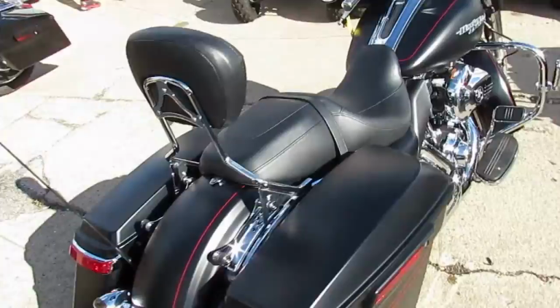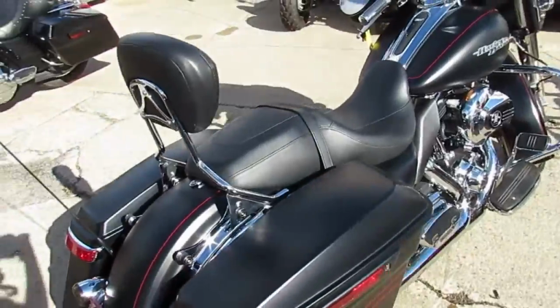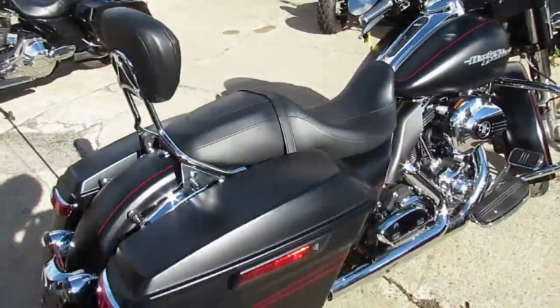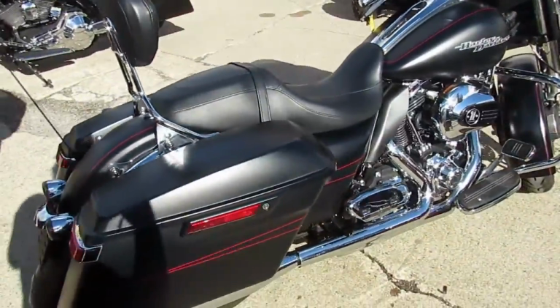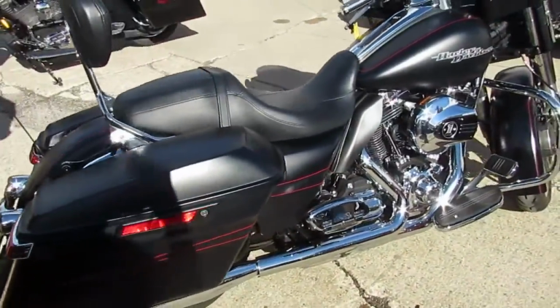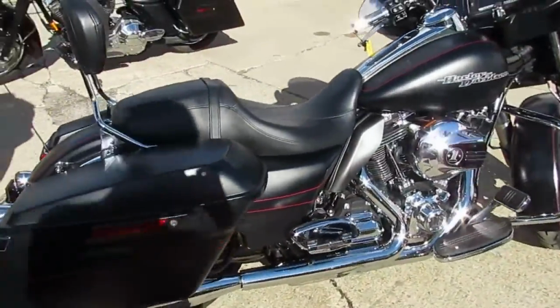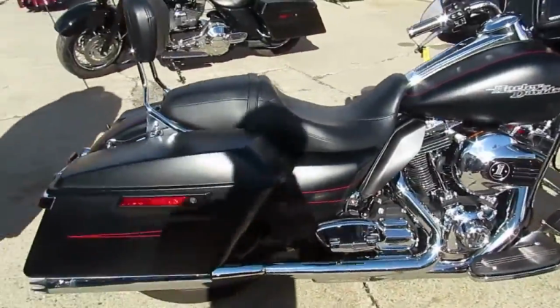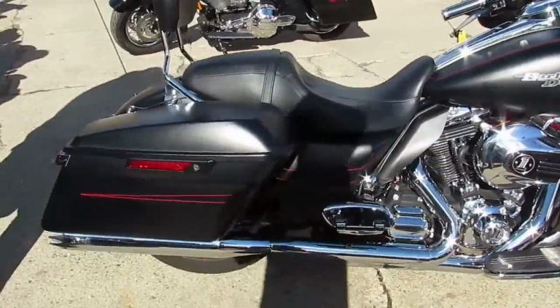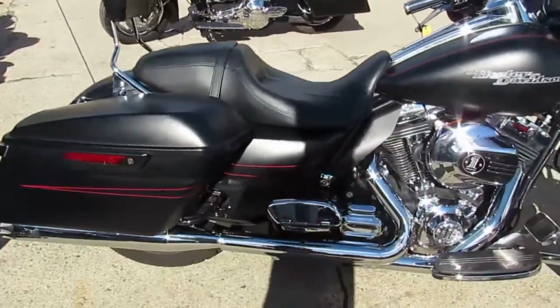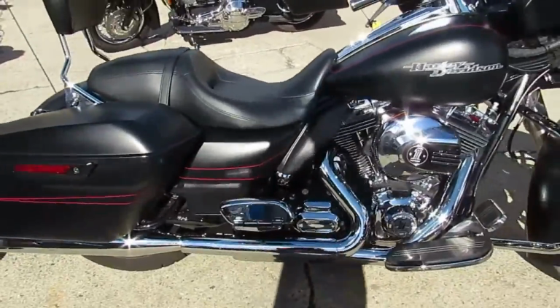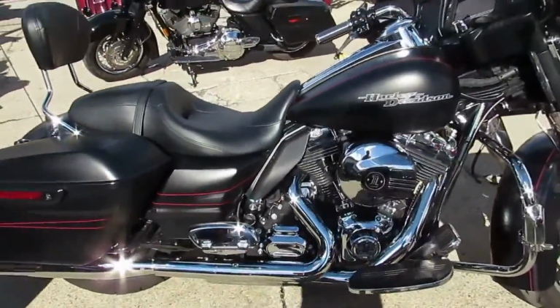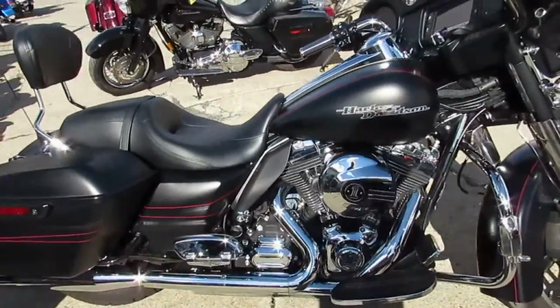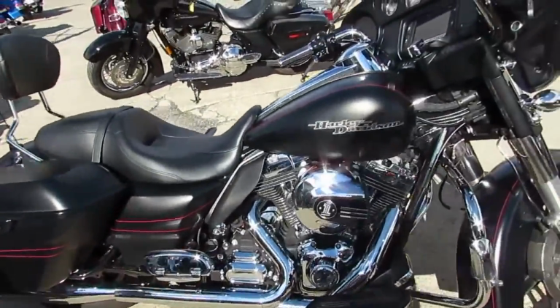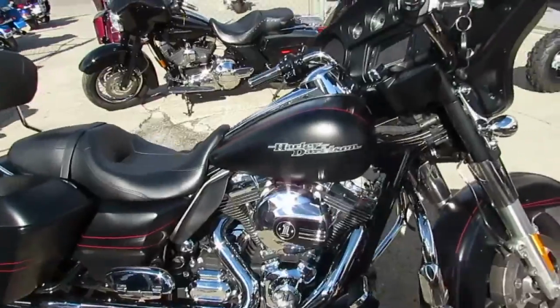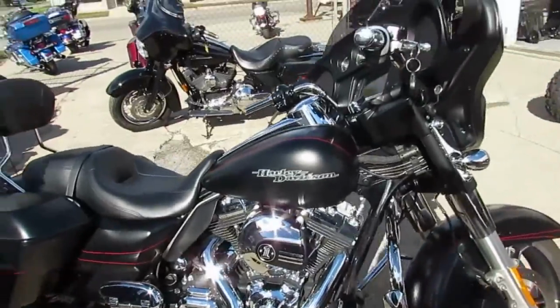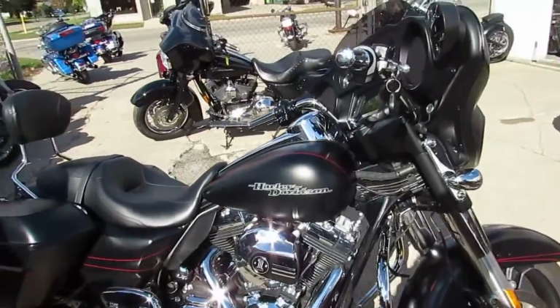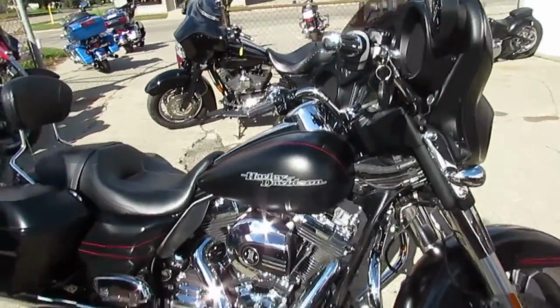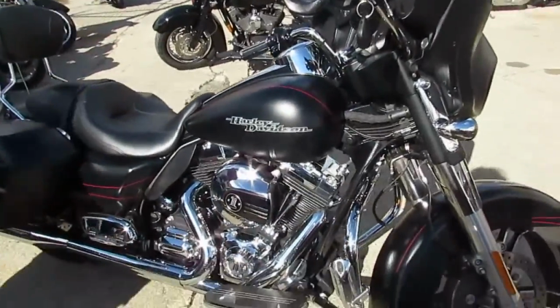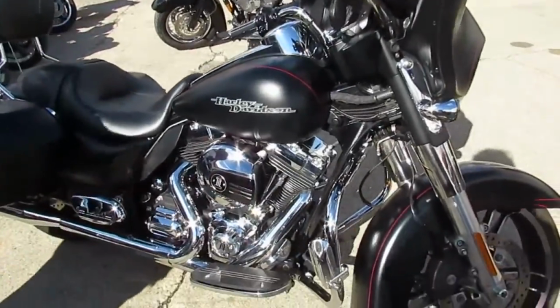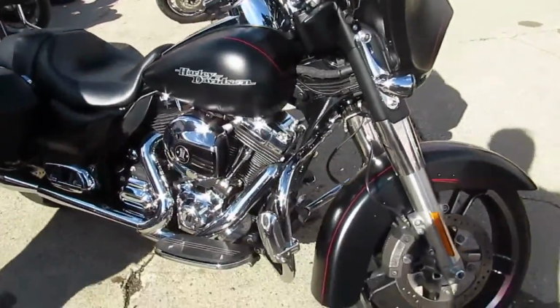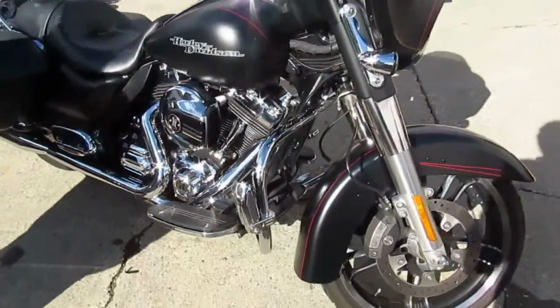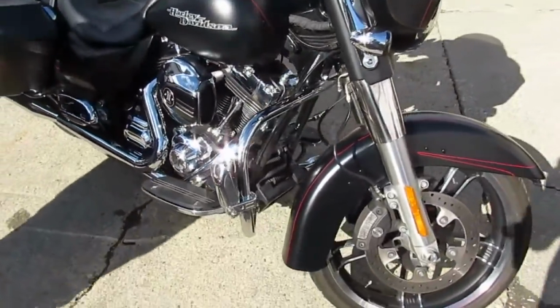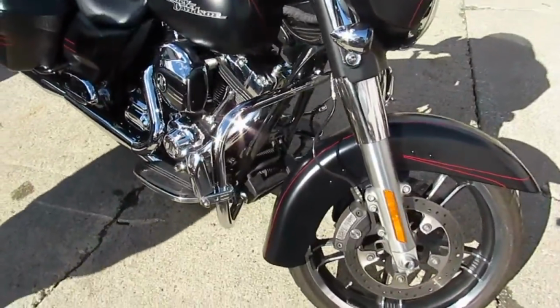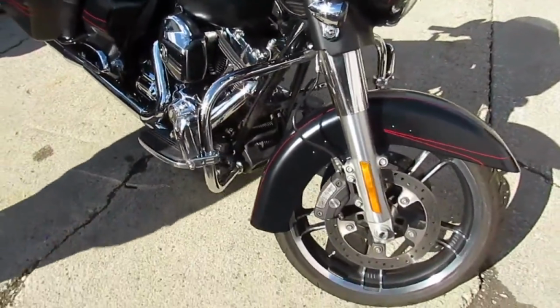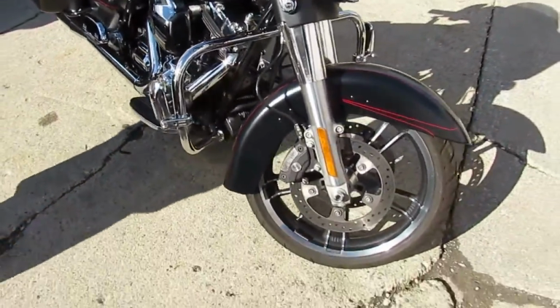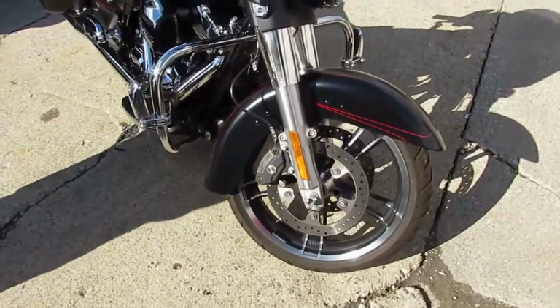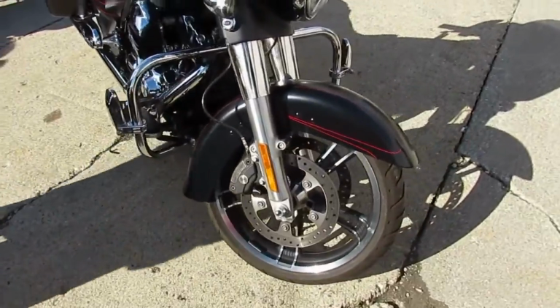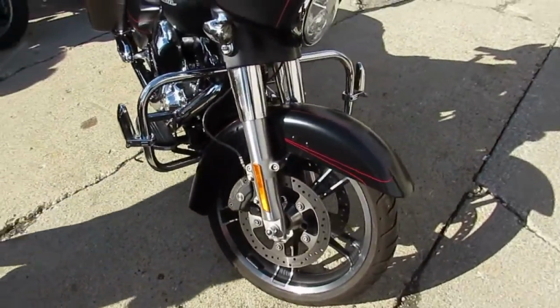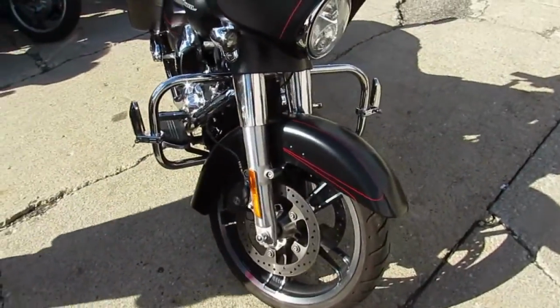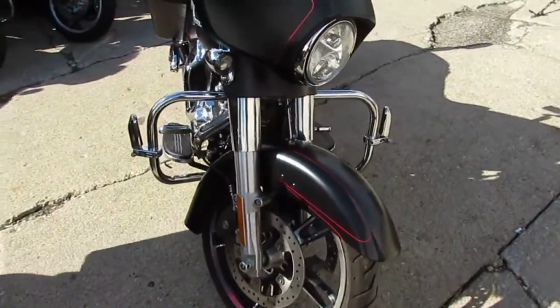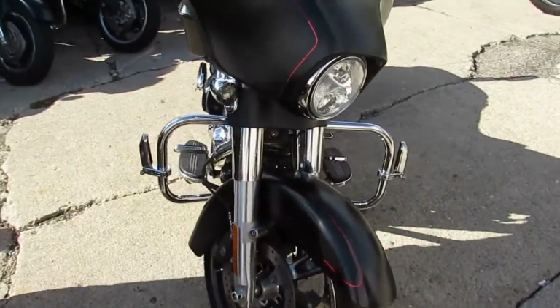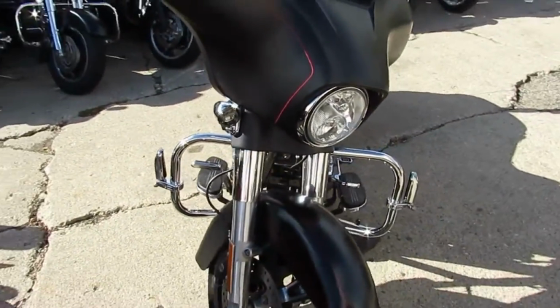This one here is a 2015 Street Glide Special for sale. This one only has 4,643 miles — it's not even broken in yet. Comes in the black denim paint. It's a one owner, low miles.